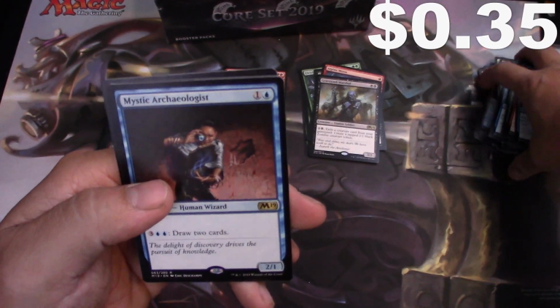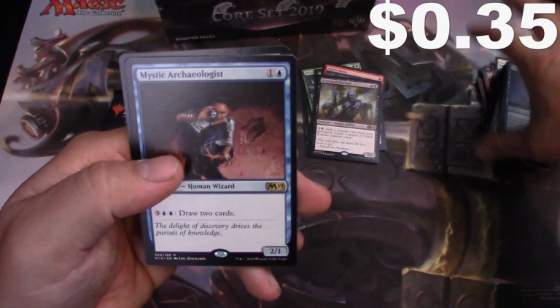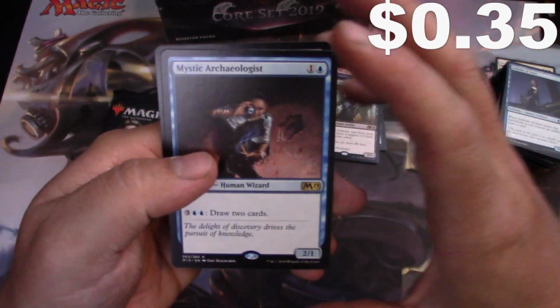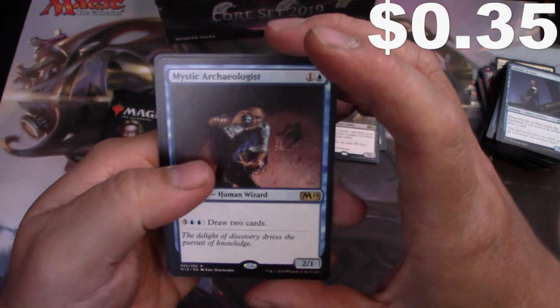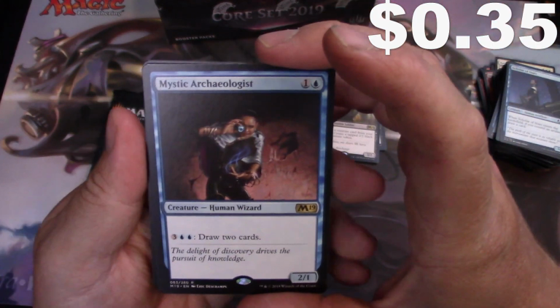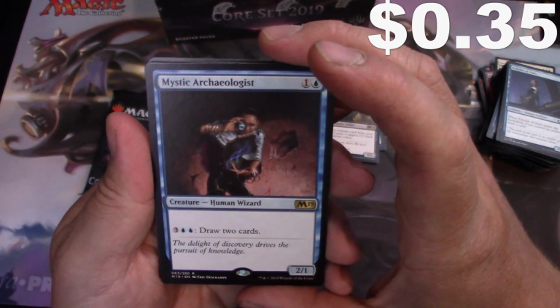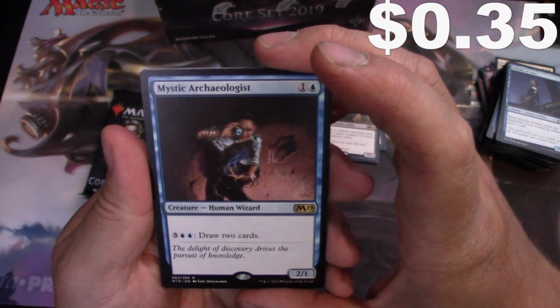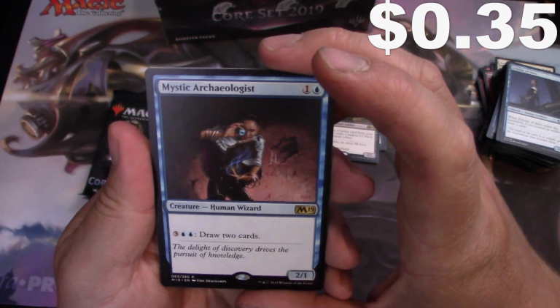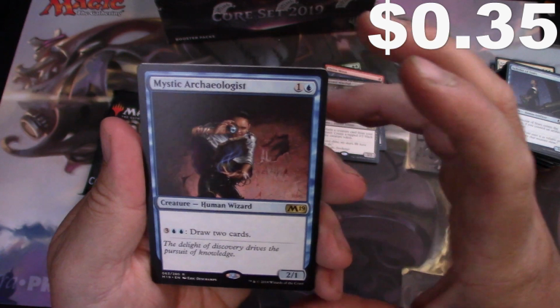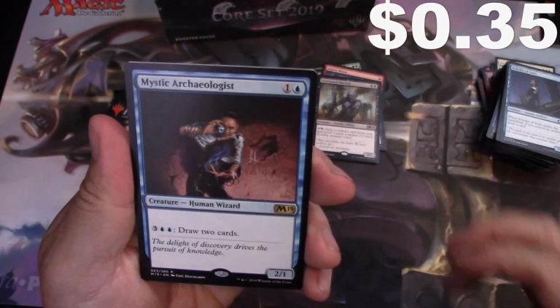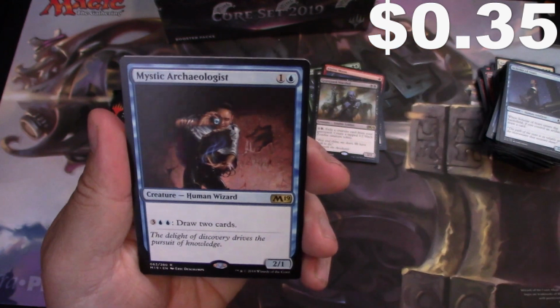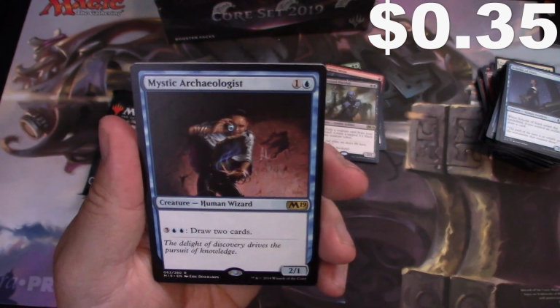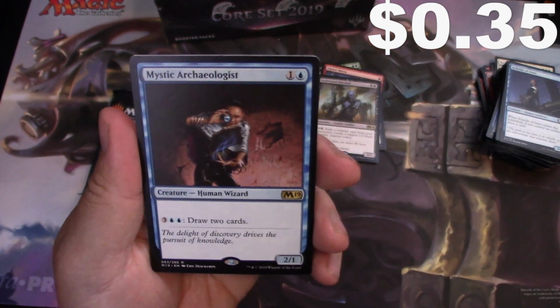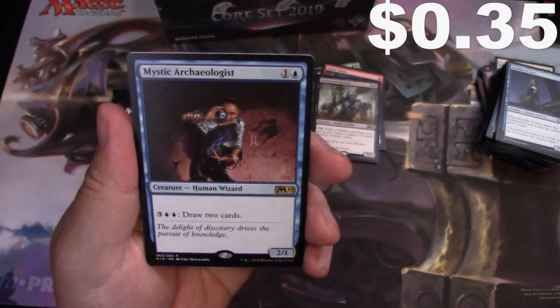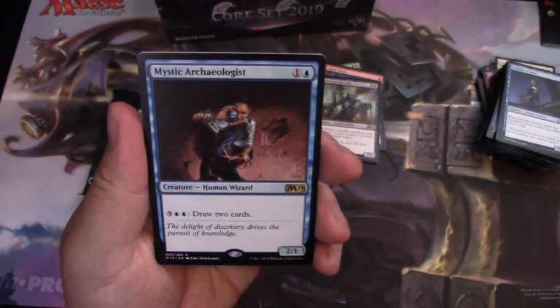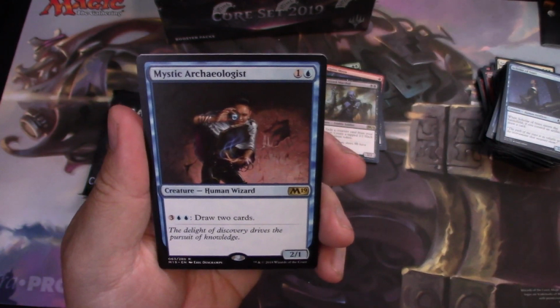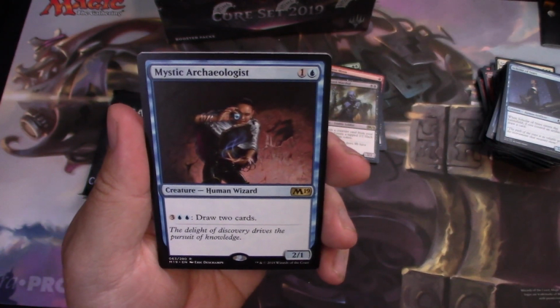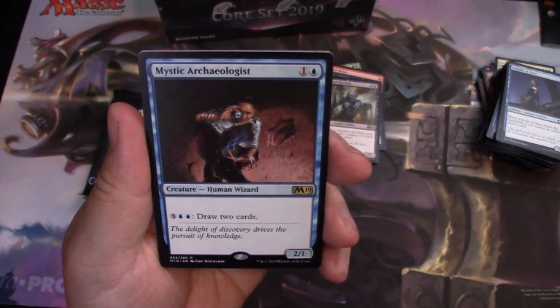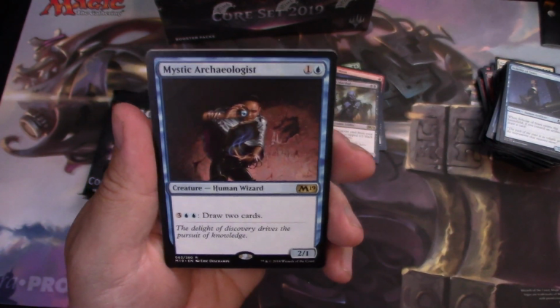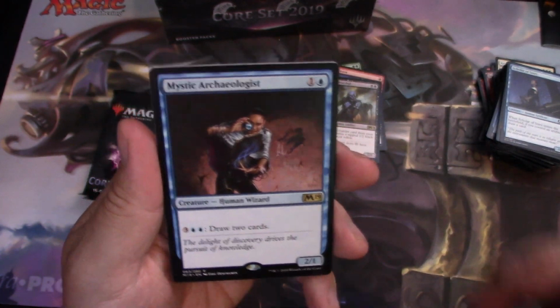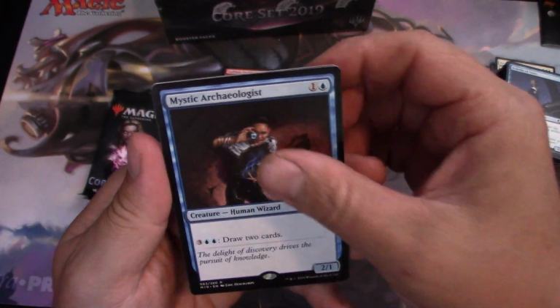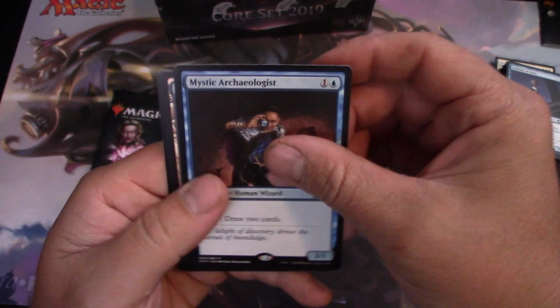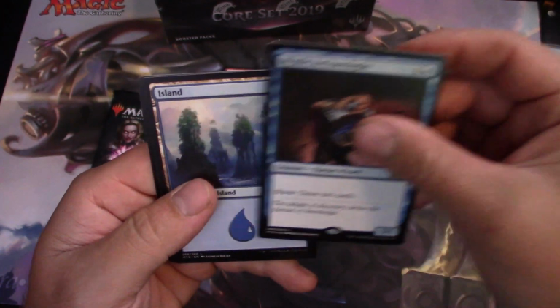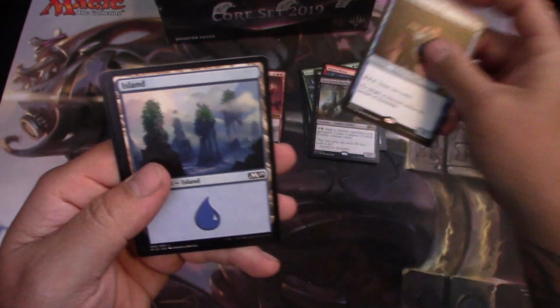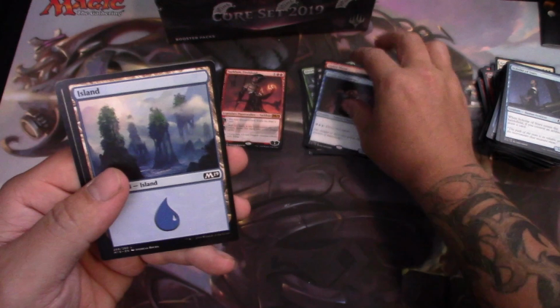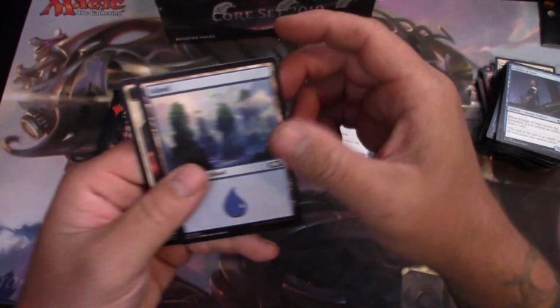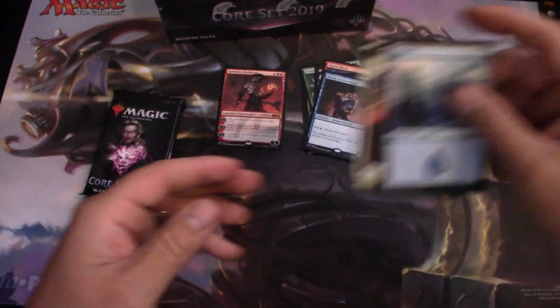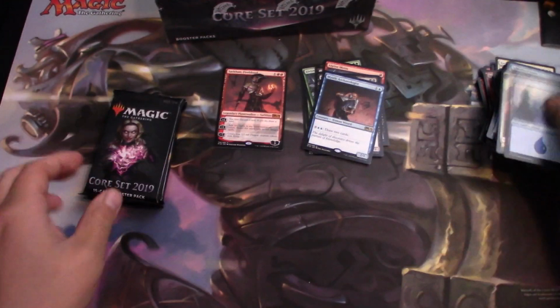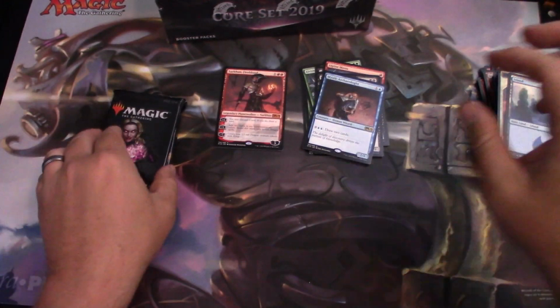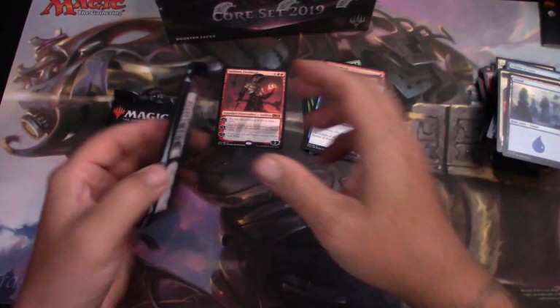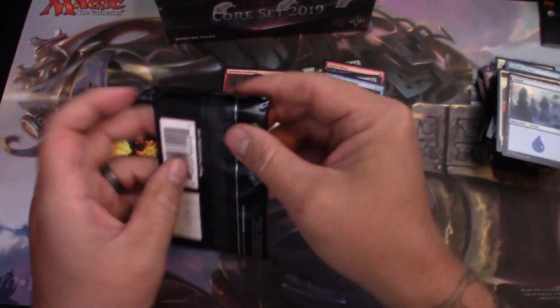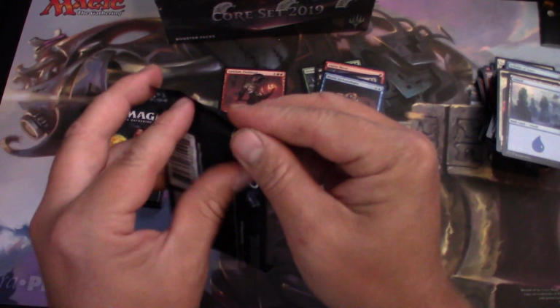Mystic Archaeologist — for two mana it's a 2/1, and for five you draw two cards. I think that would be pretty good.